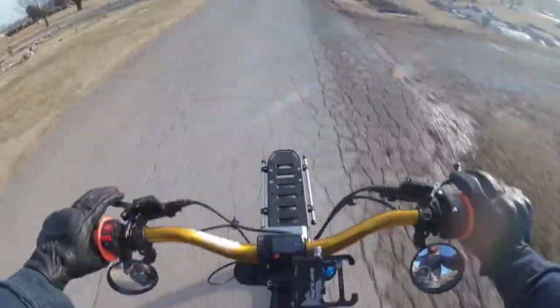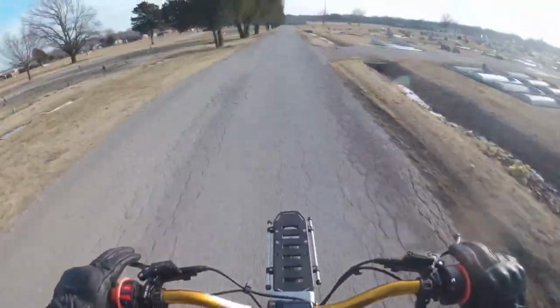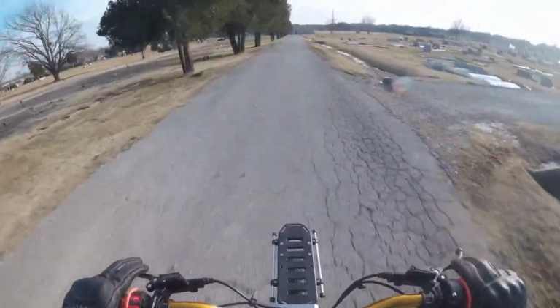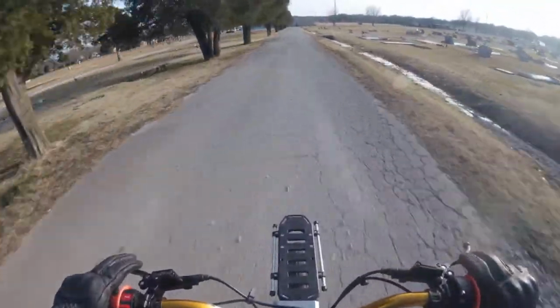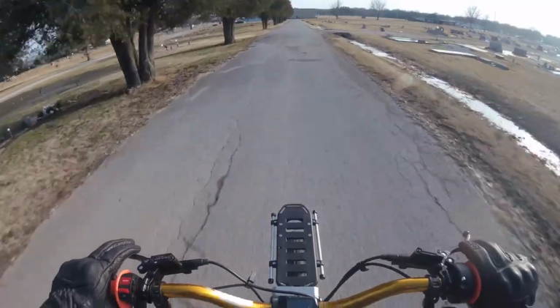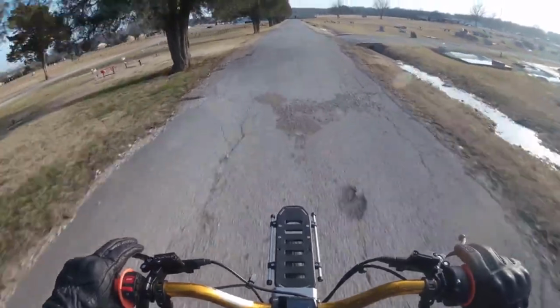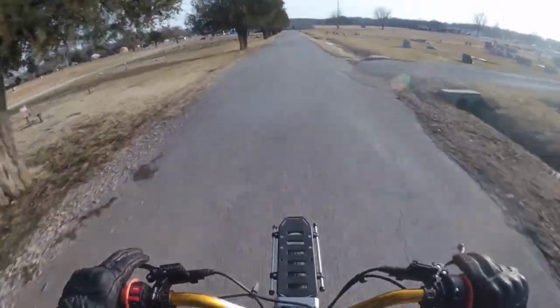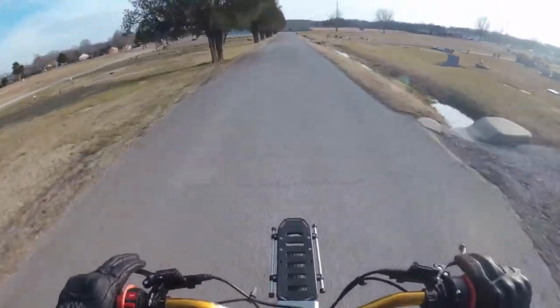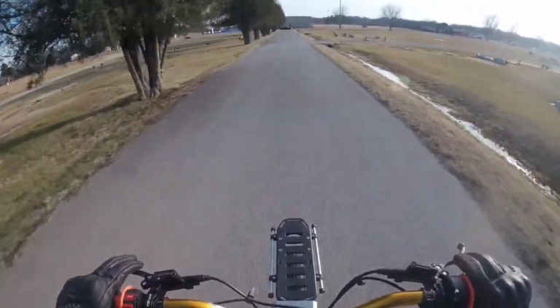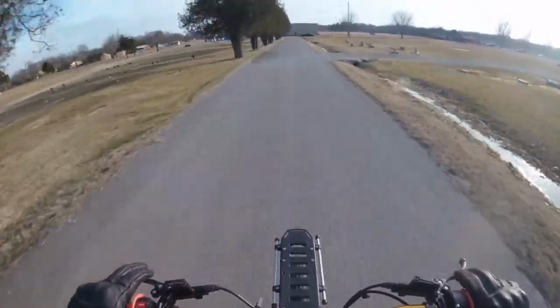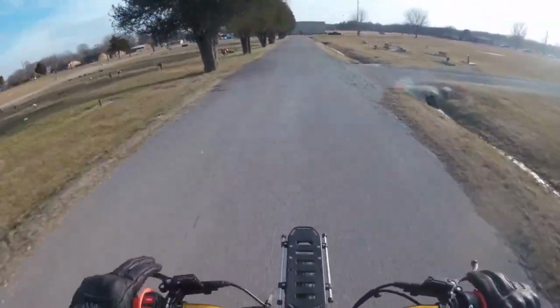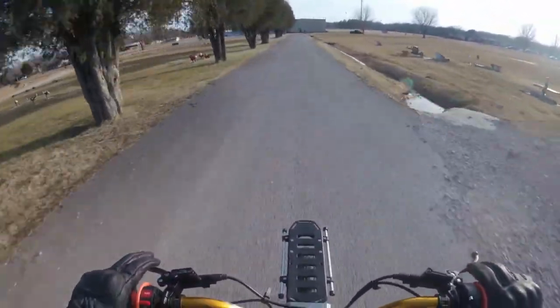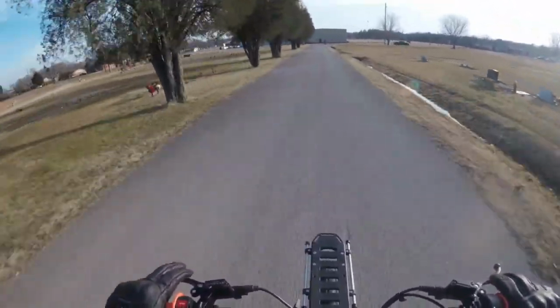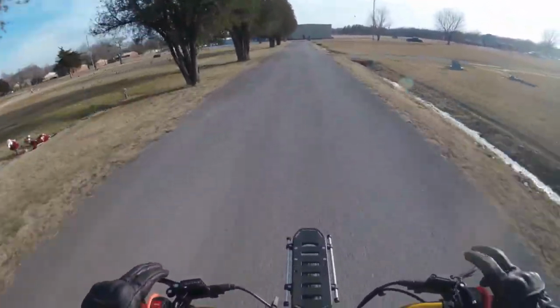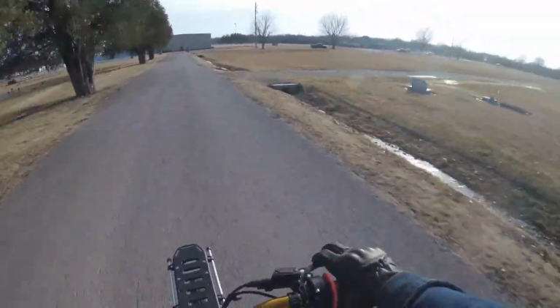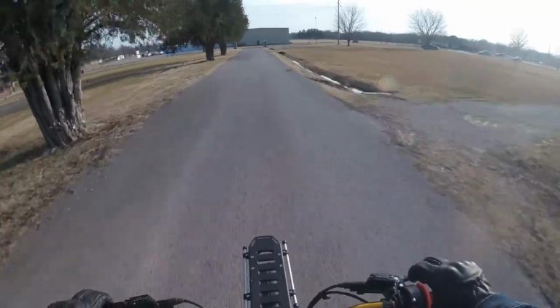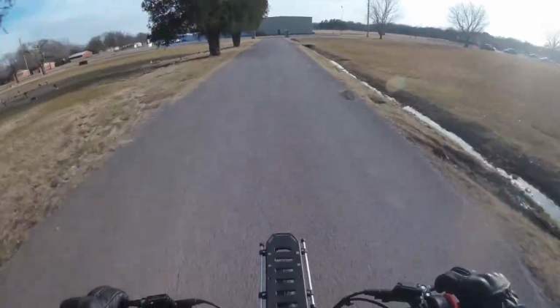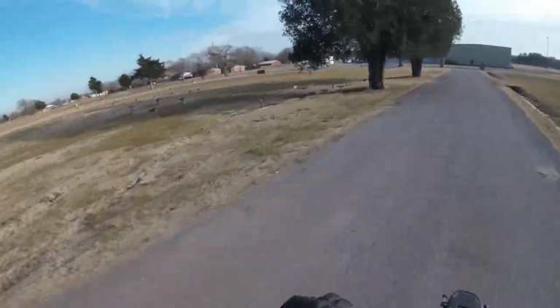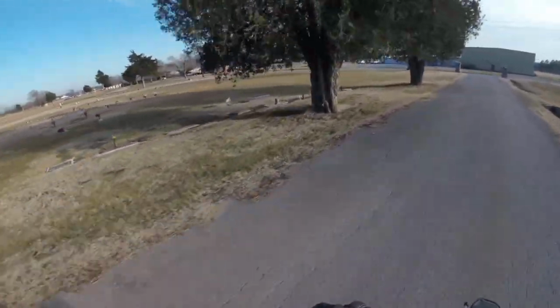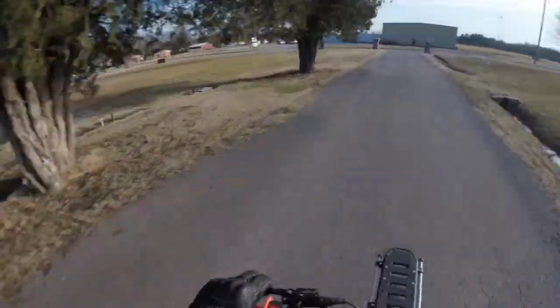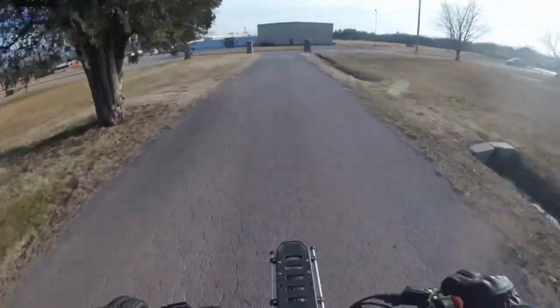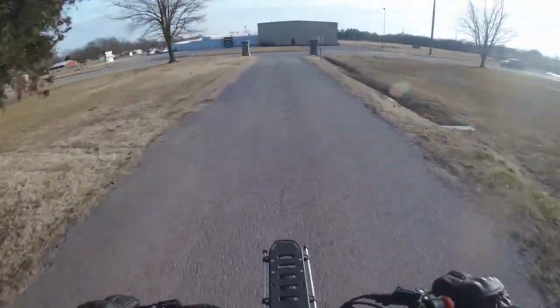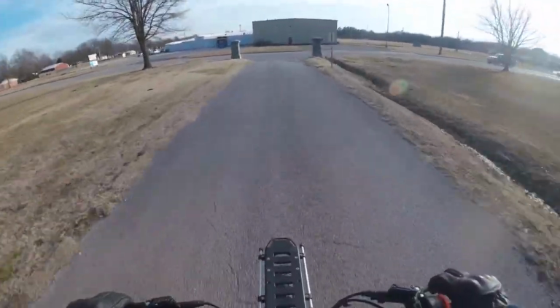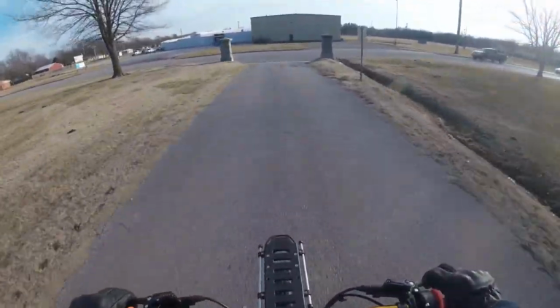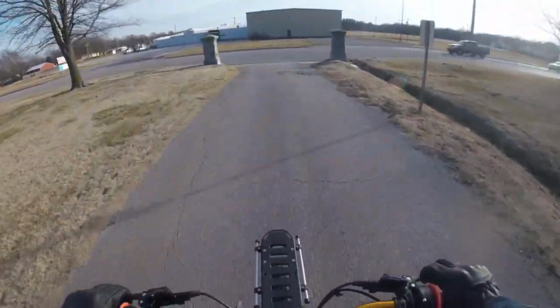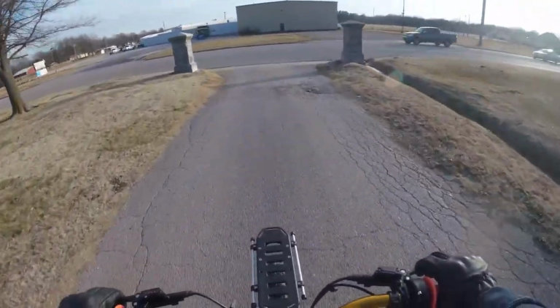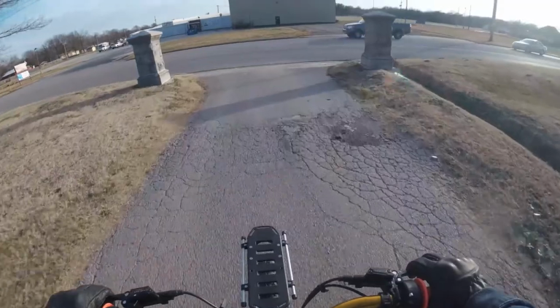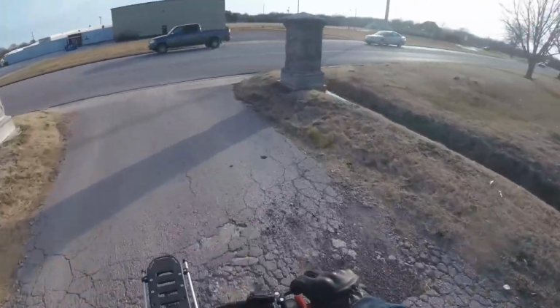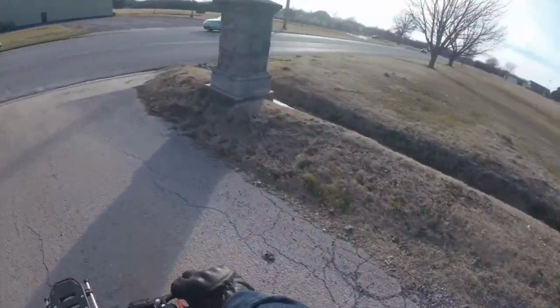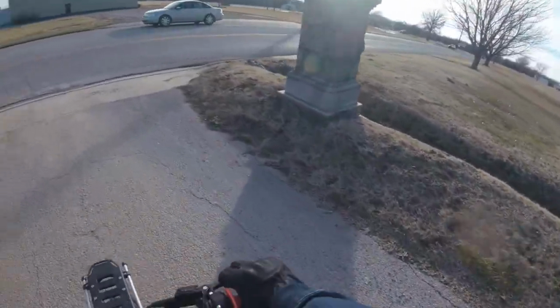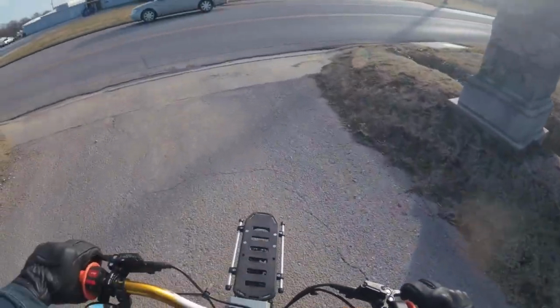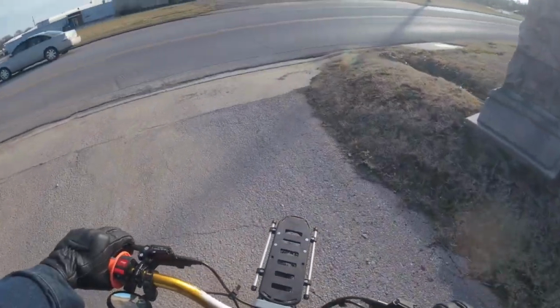Battery's jamming pretty good today. With the warmer weather it's not so cold to where it dips down and I lose a couple of miles of range so quickly. It's holding in there pretty good today.